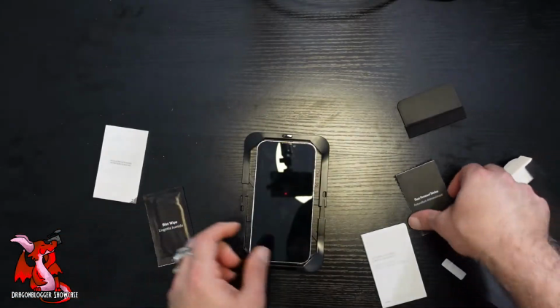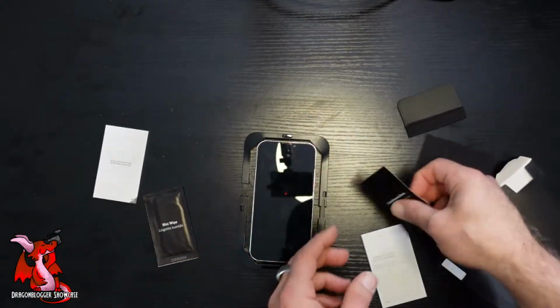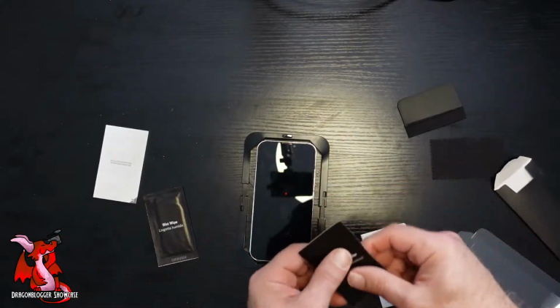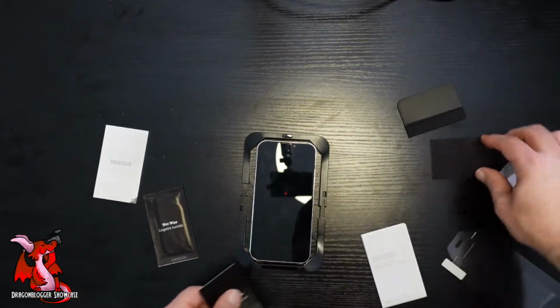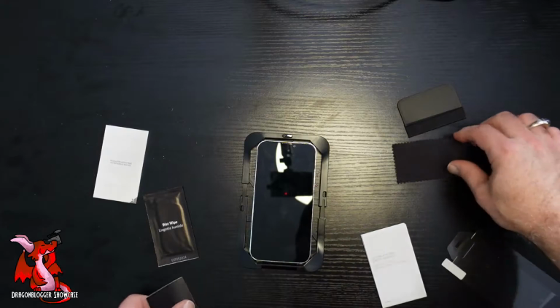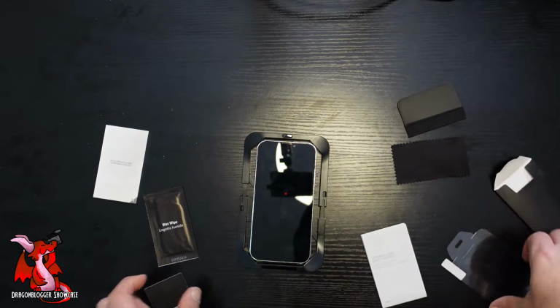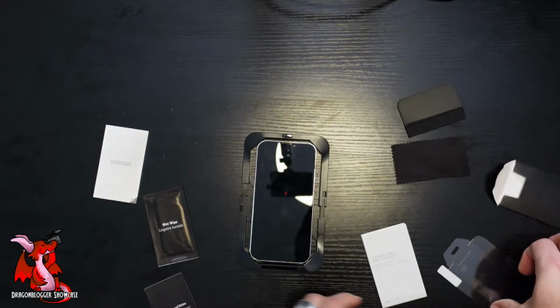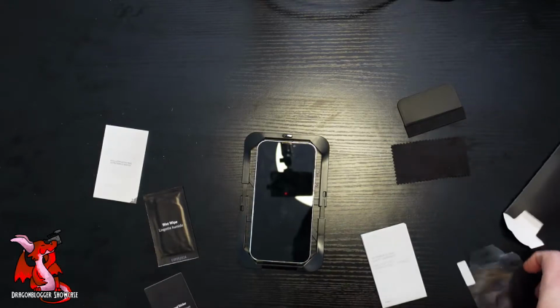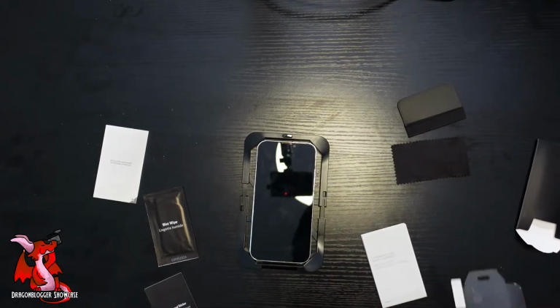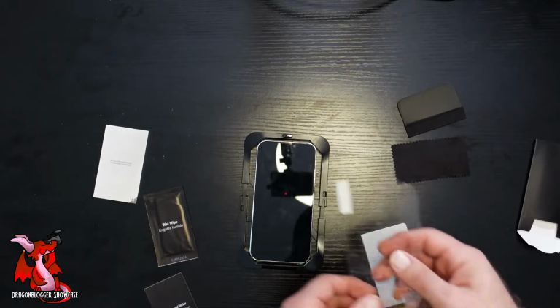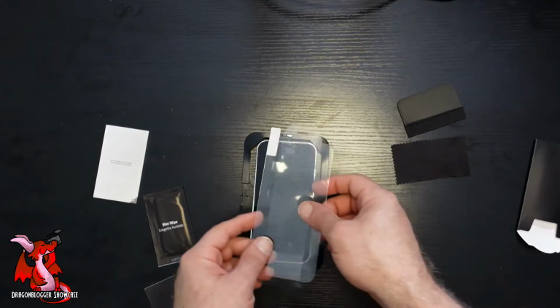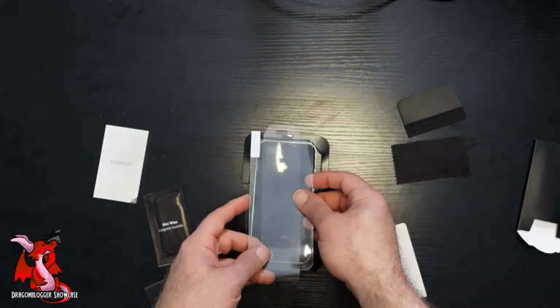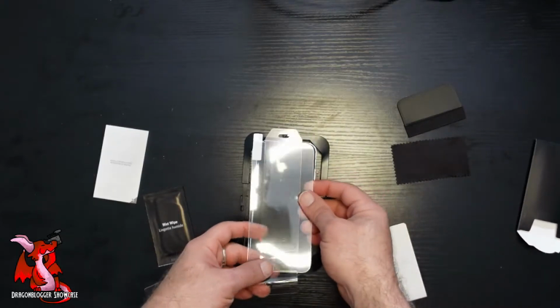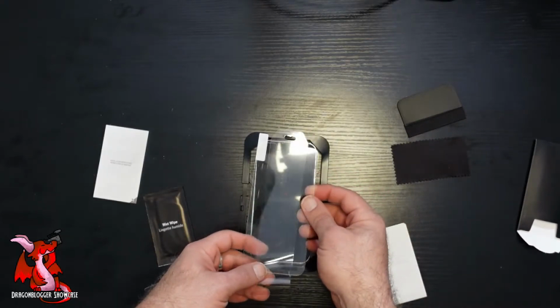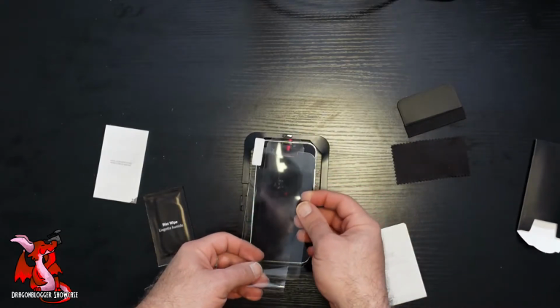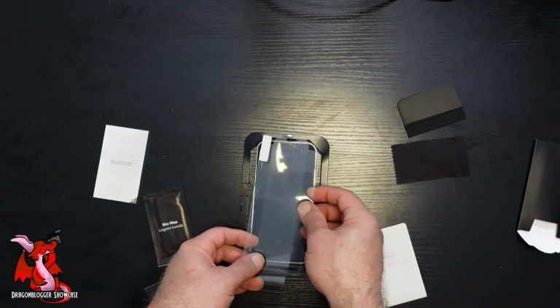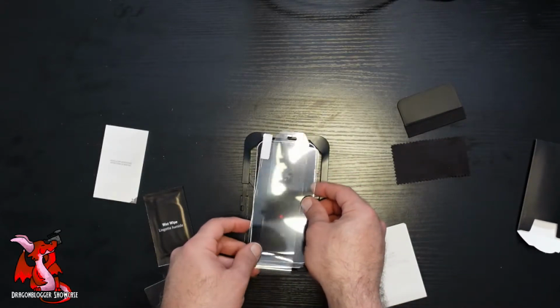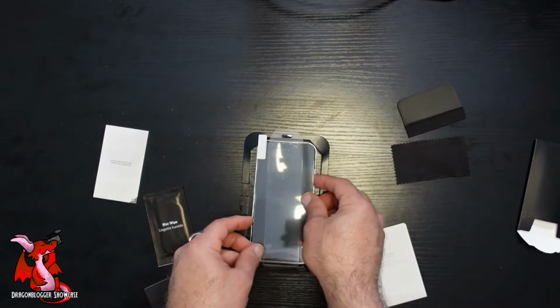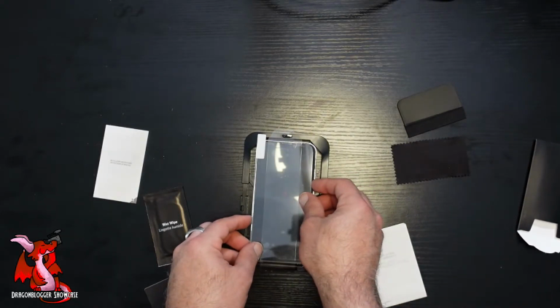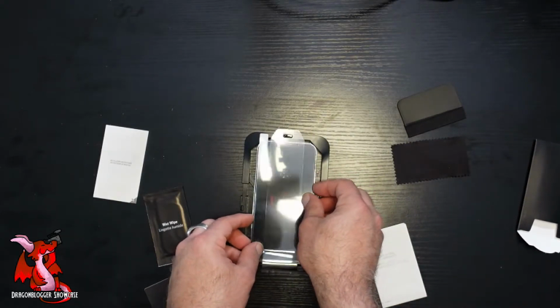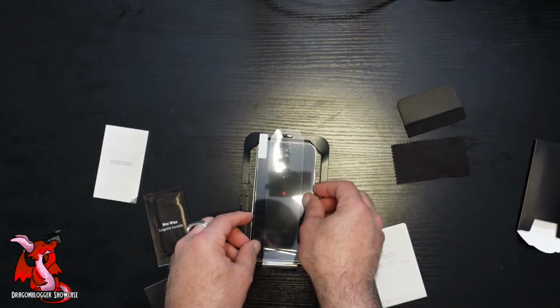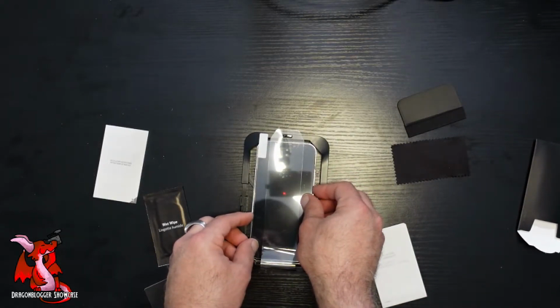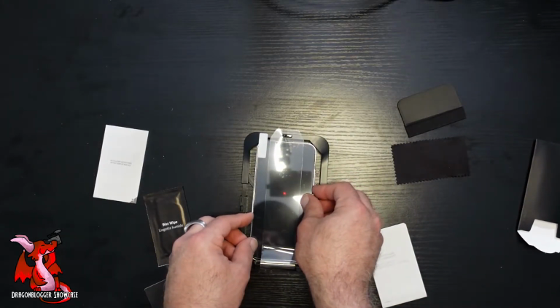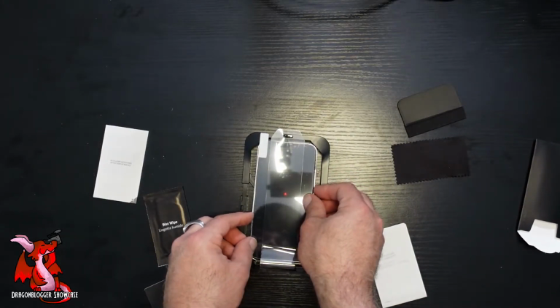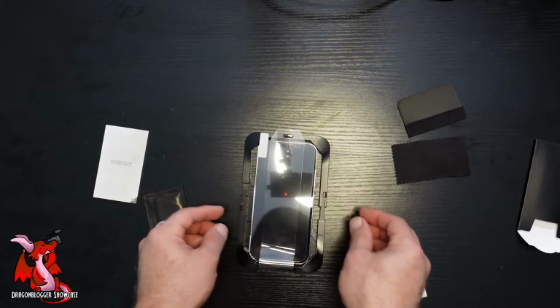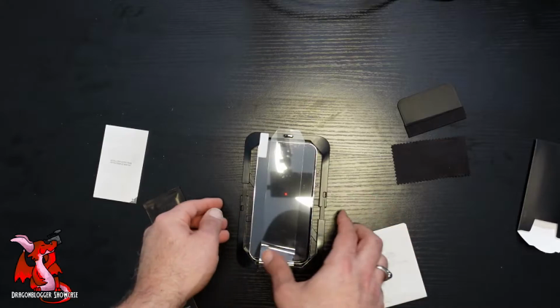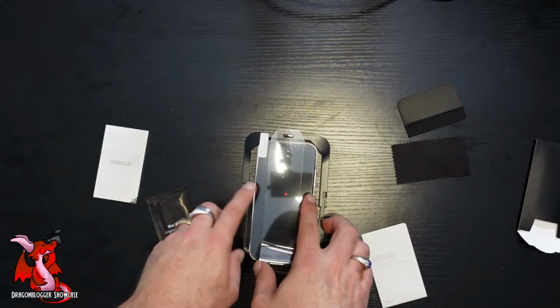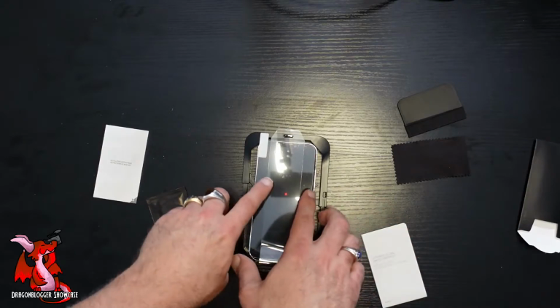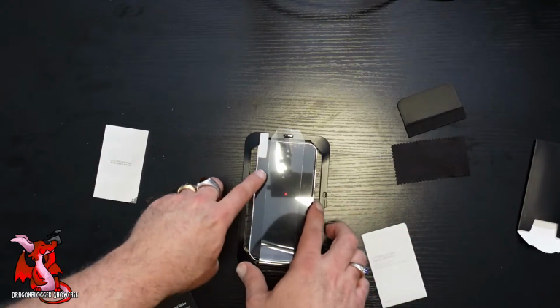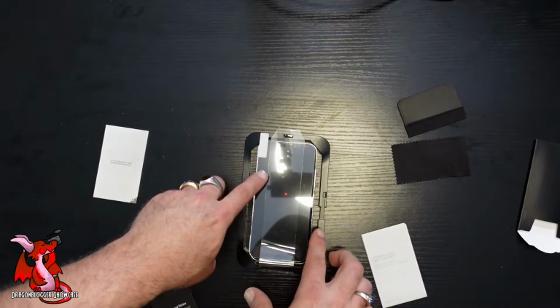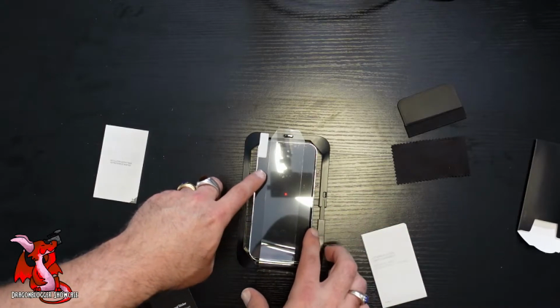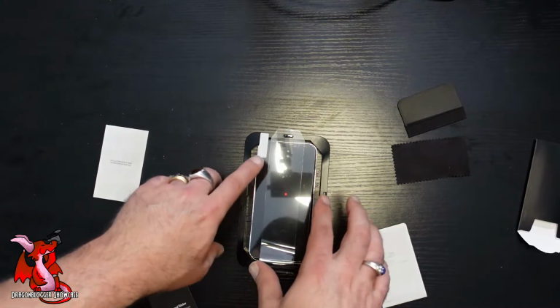You do the appropriate cleaning wipe on your phone, then the dust removal sticker, and then you apply the screen protector on your phone. Perfectly line it up — and that's basically showing how it works.